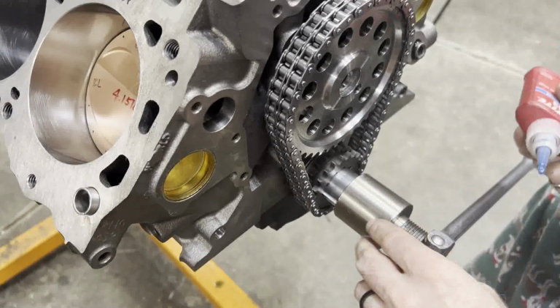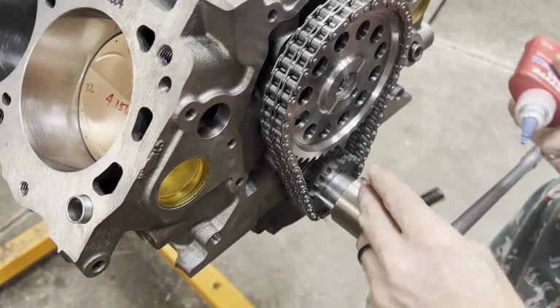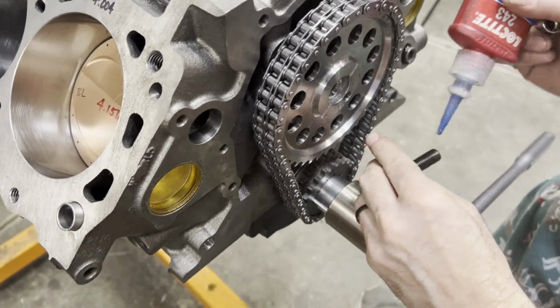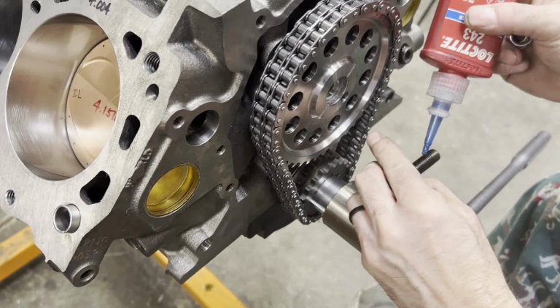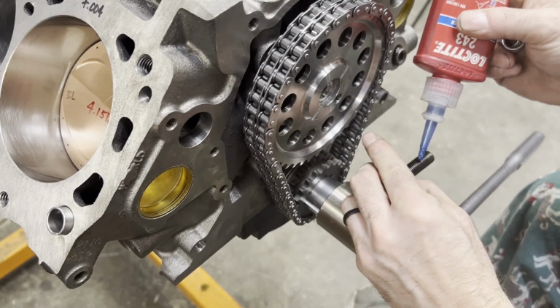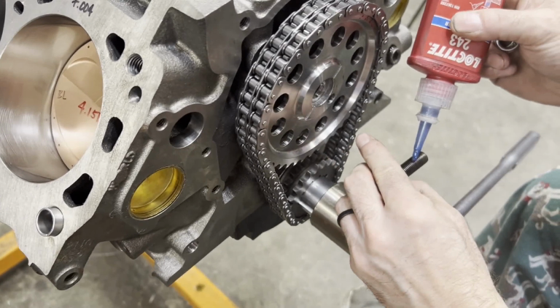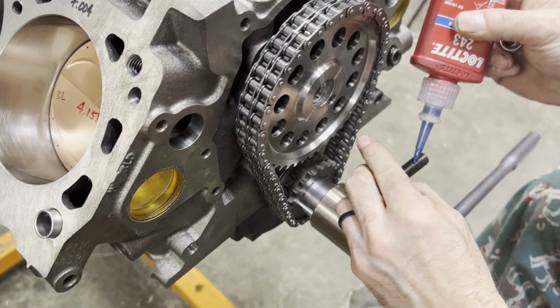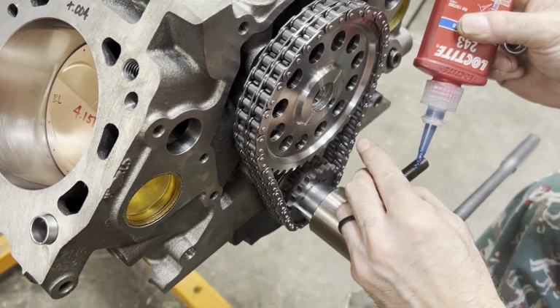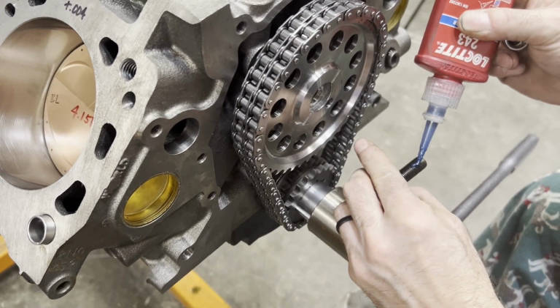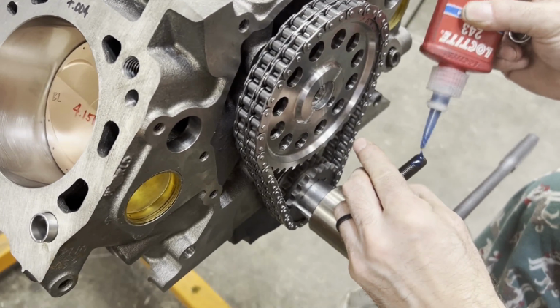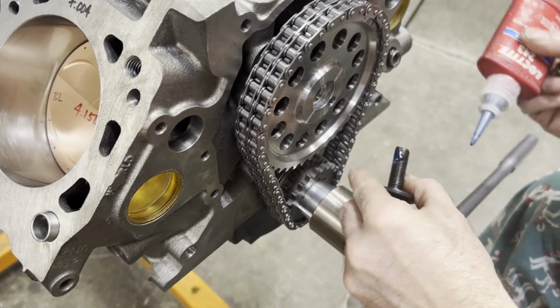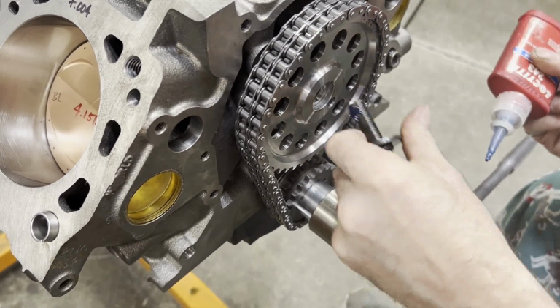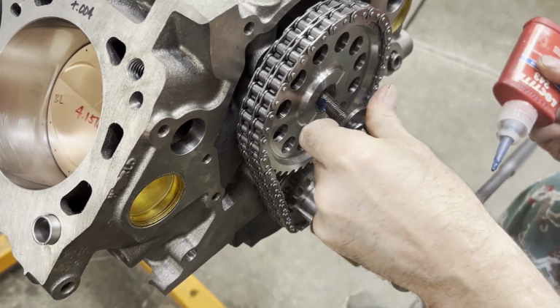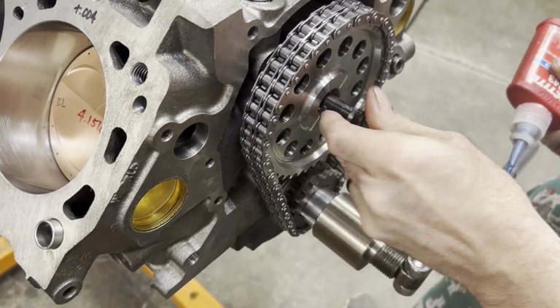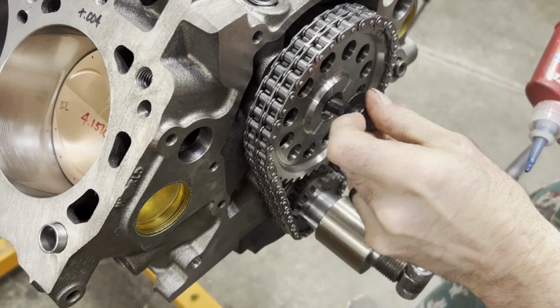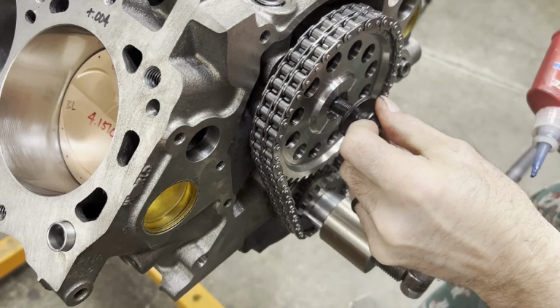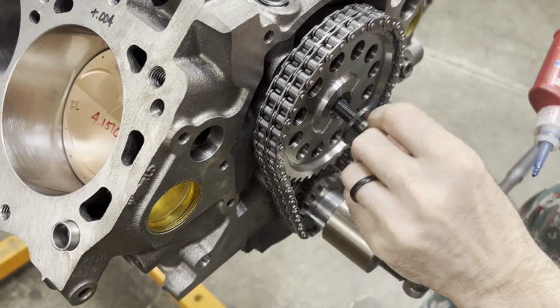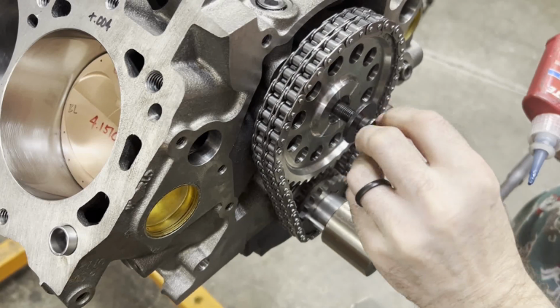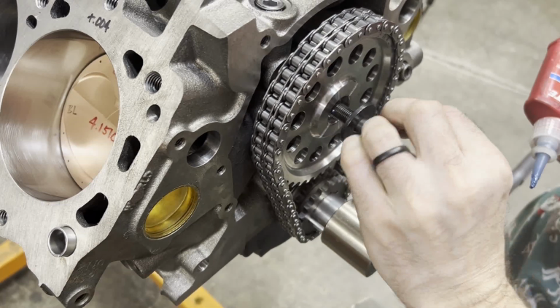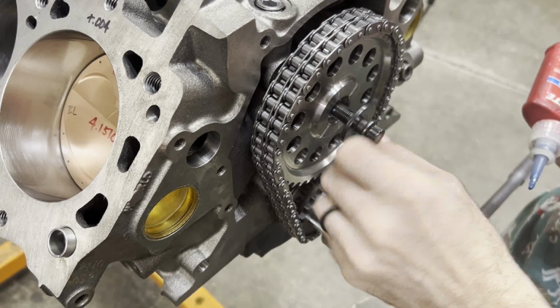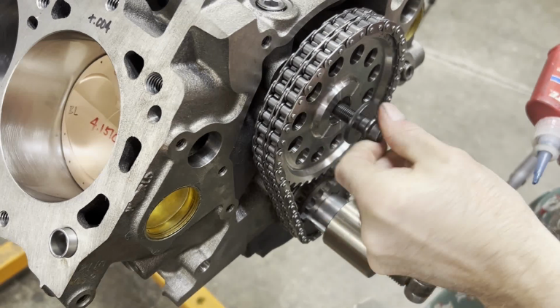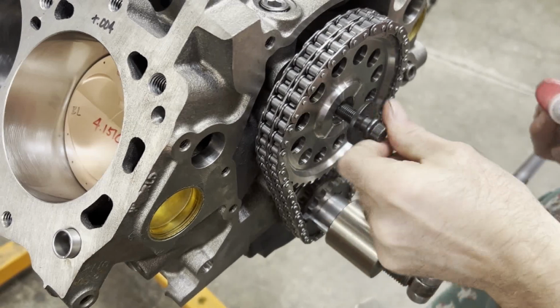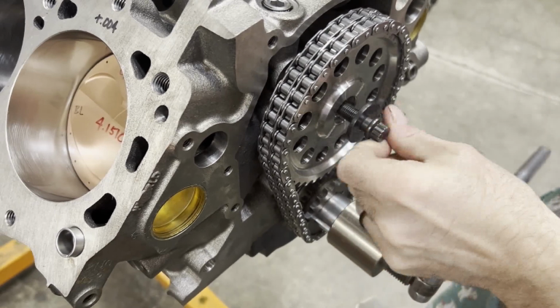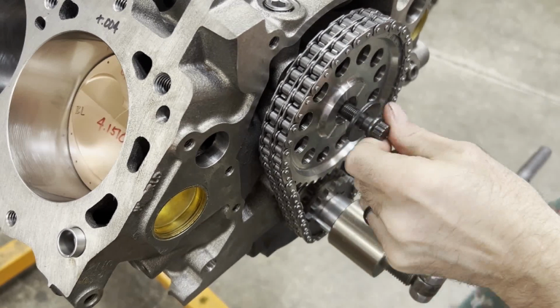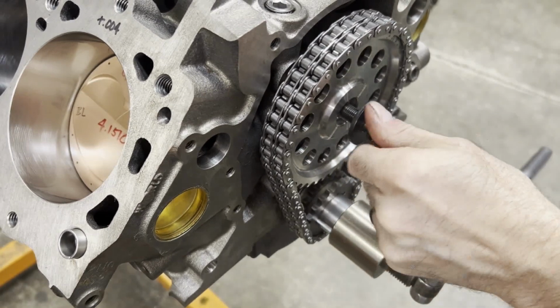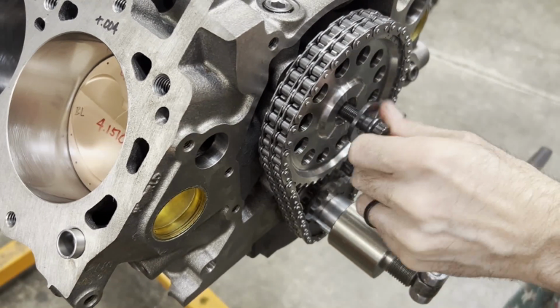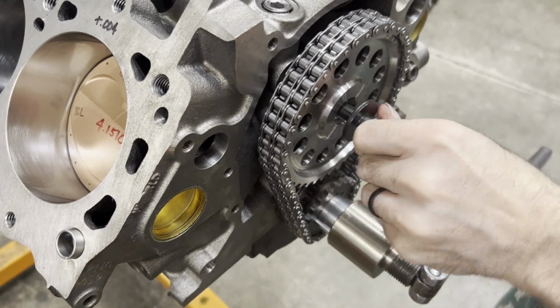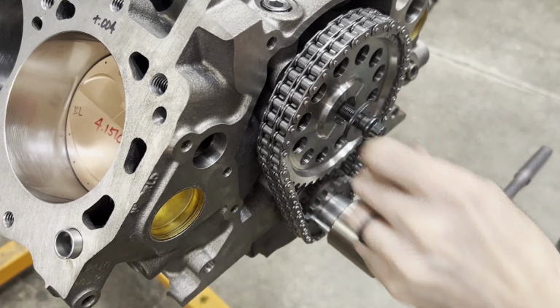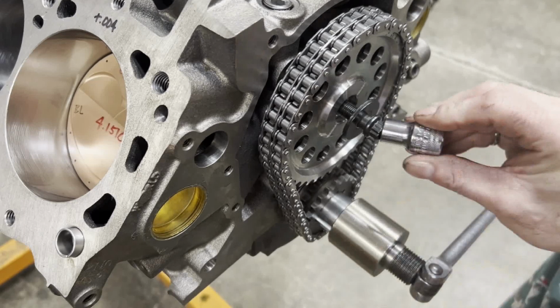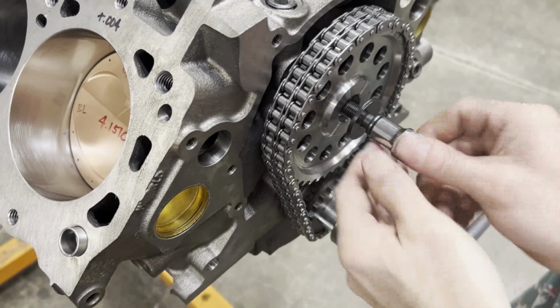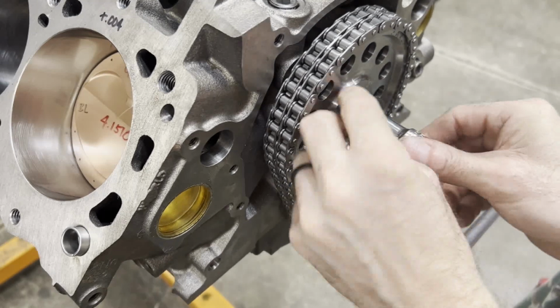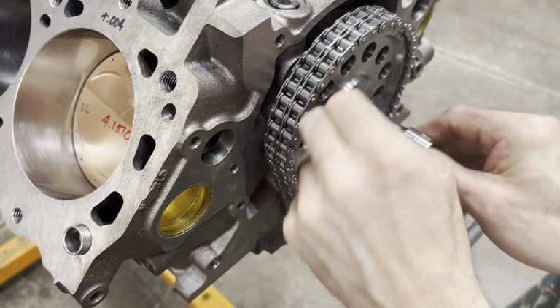Alright, so we finally get to put Loctite on for good and get this cam bolt torqued.